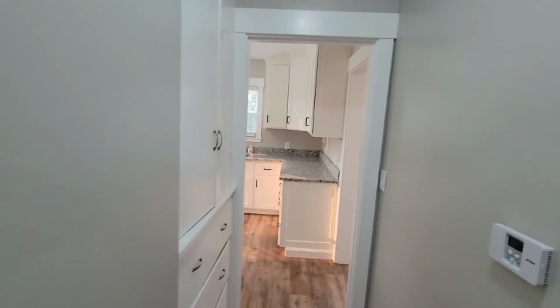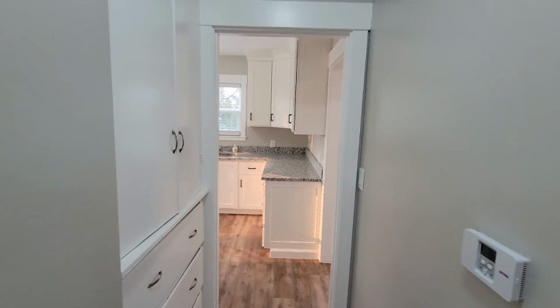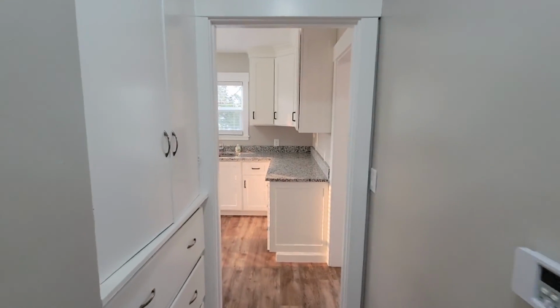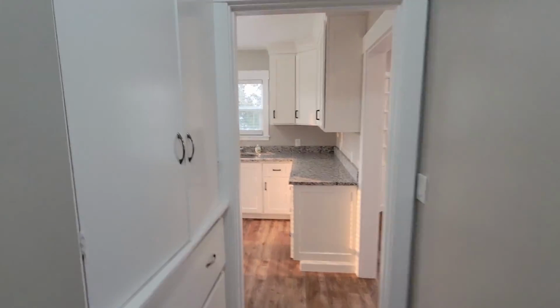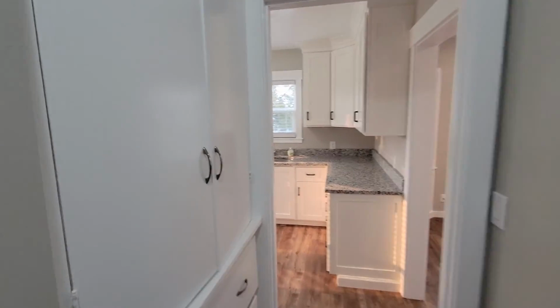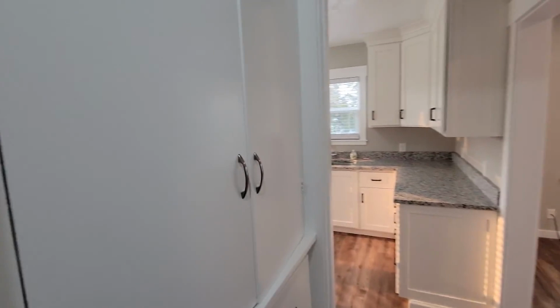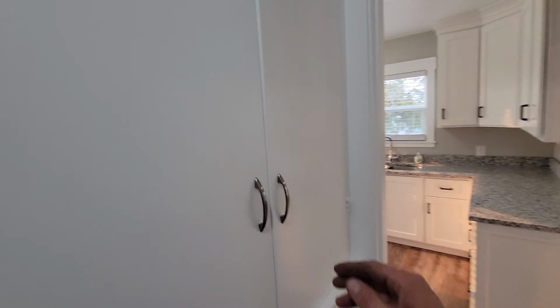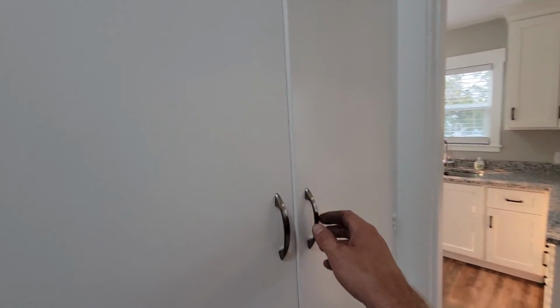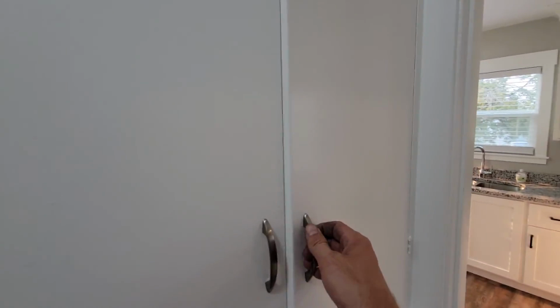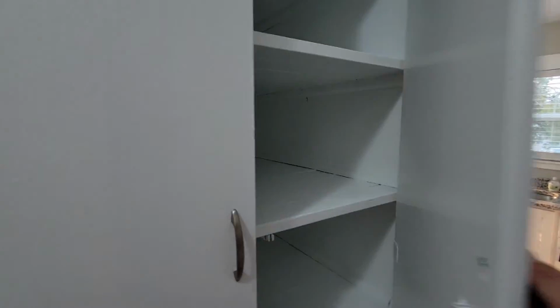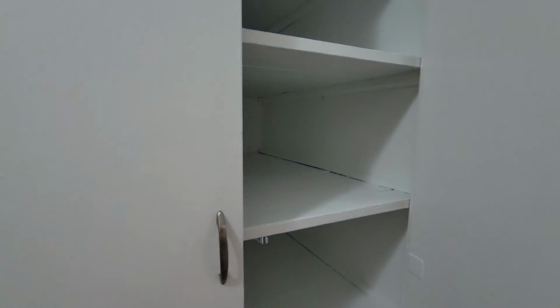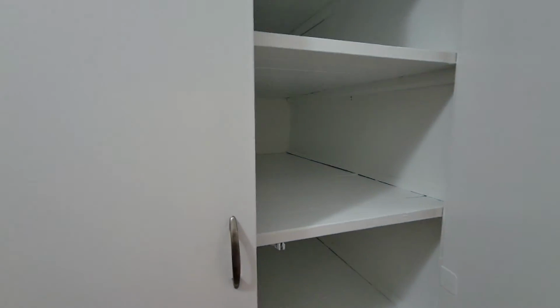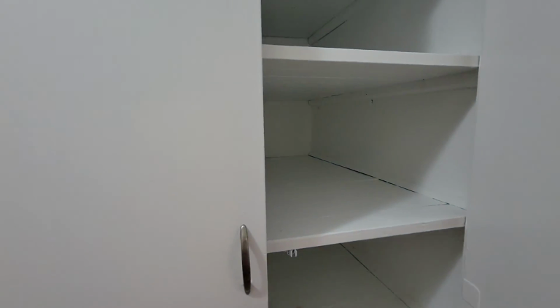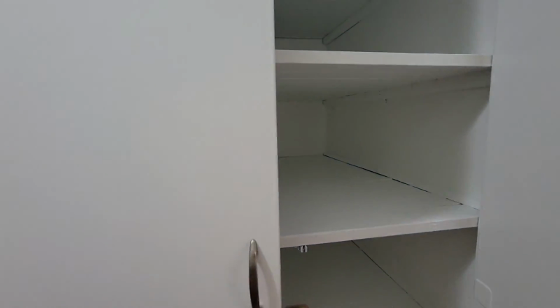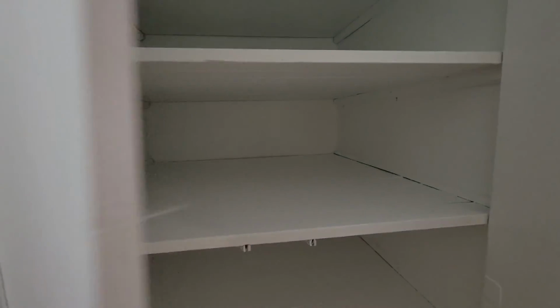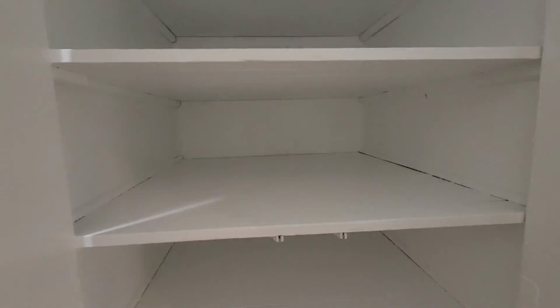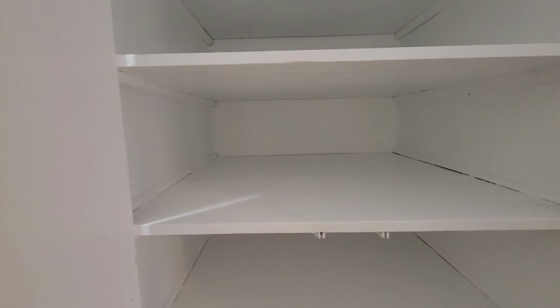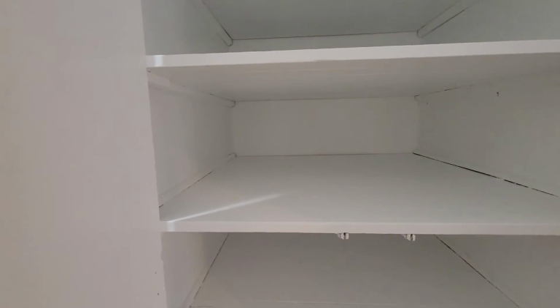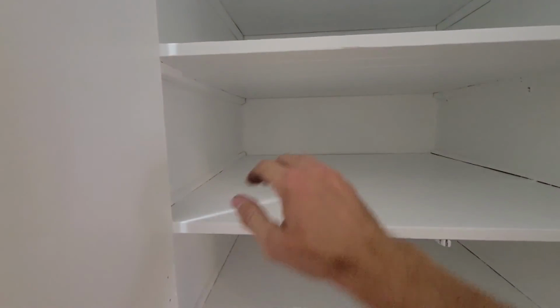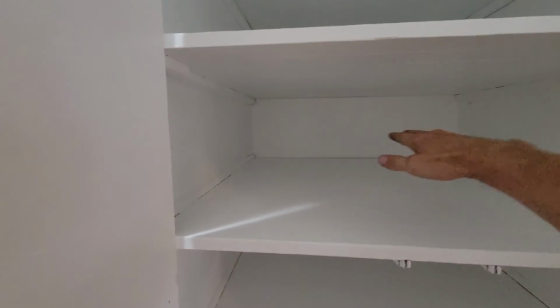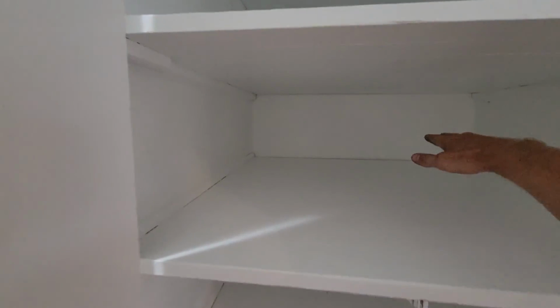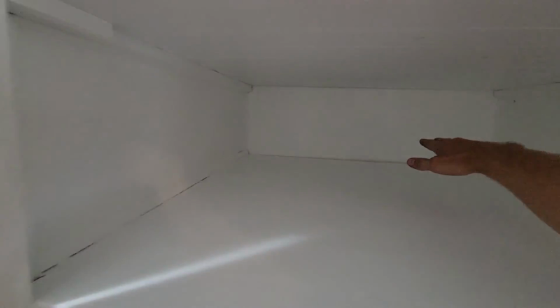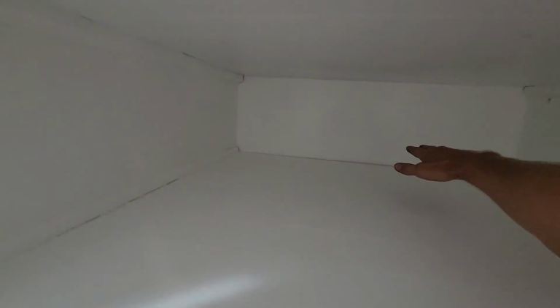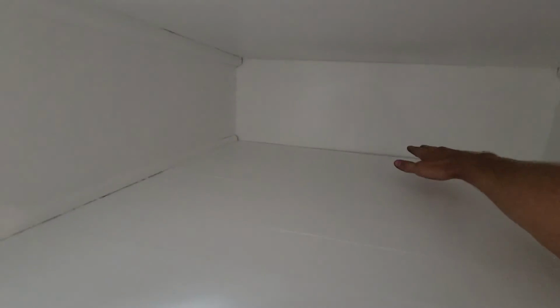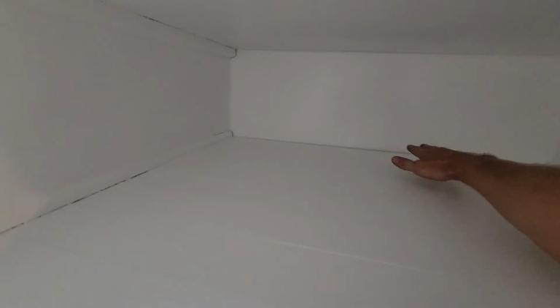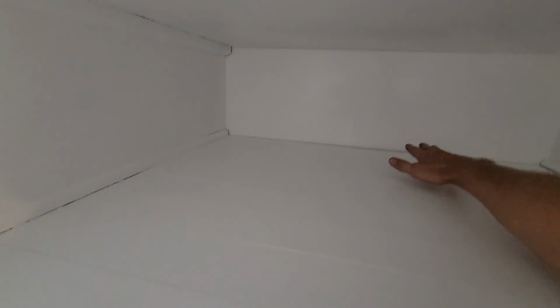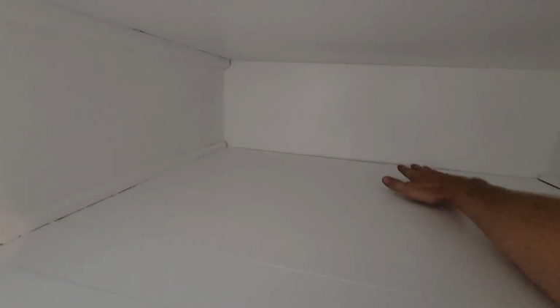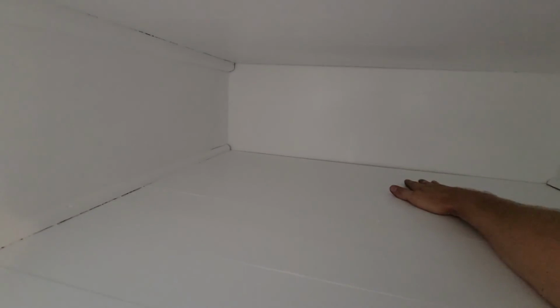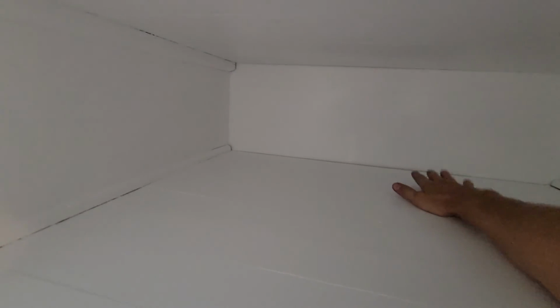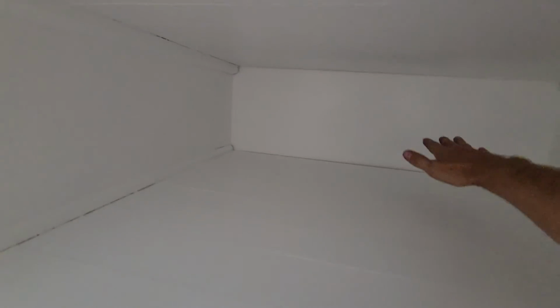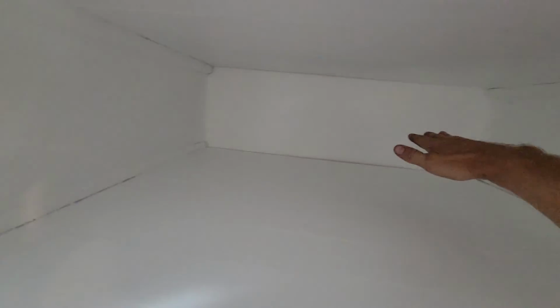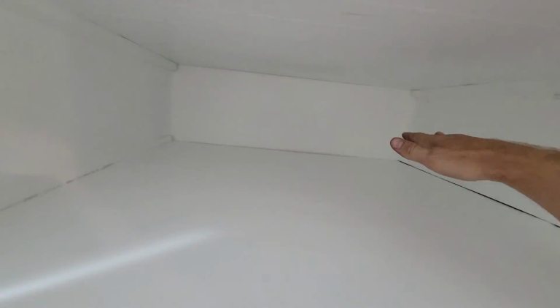Got nice little cabinets — super deep. My arm can't even reach to the end of them, they're big.